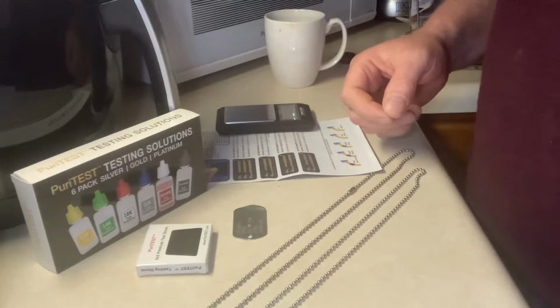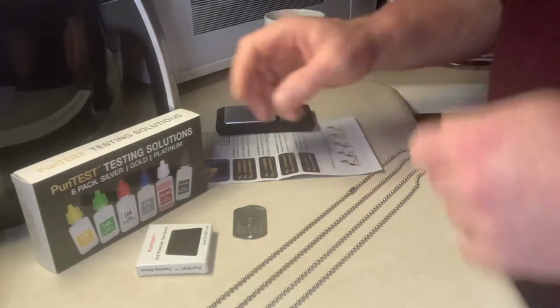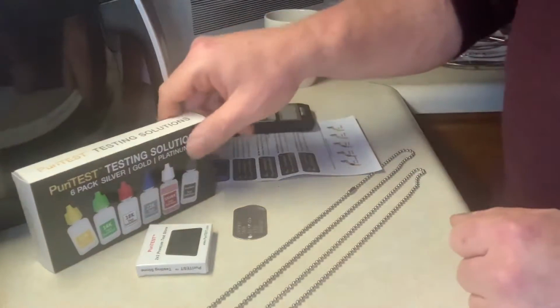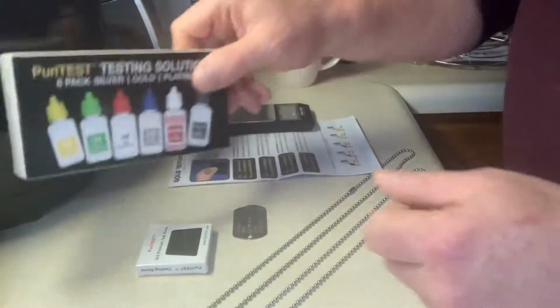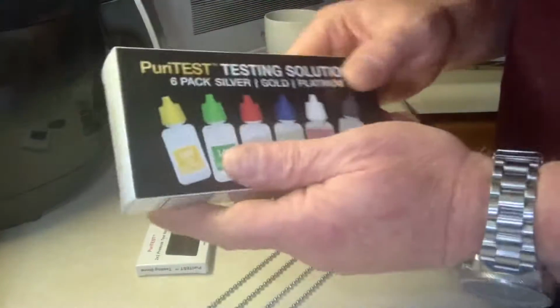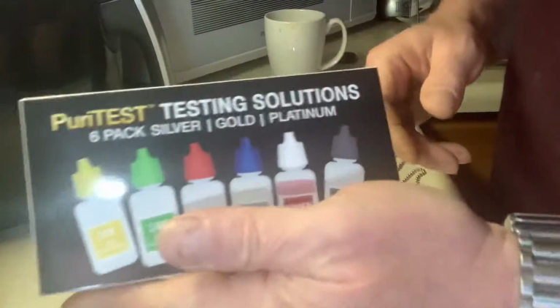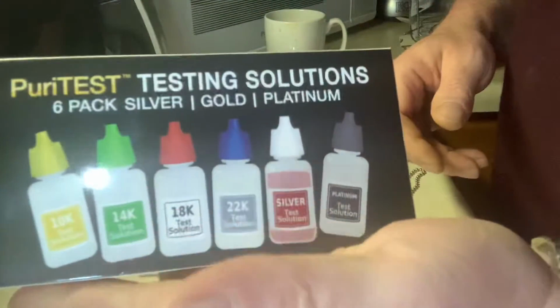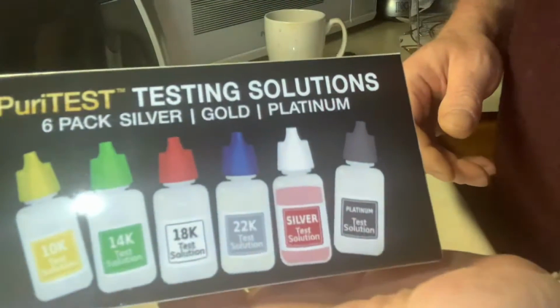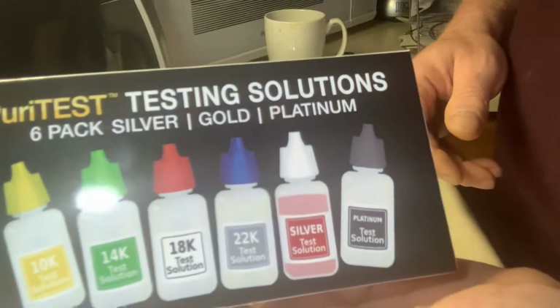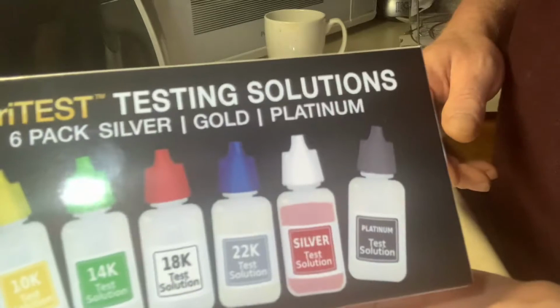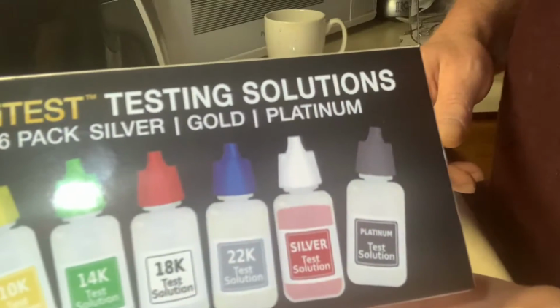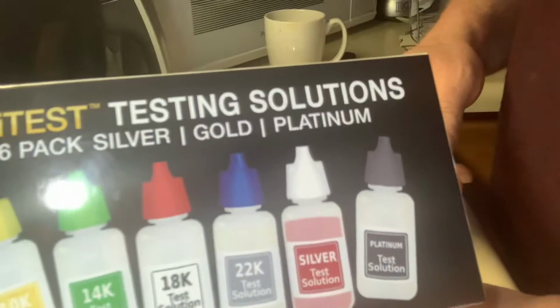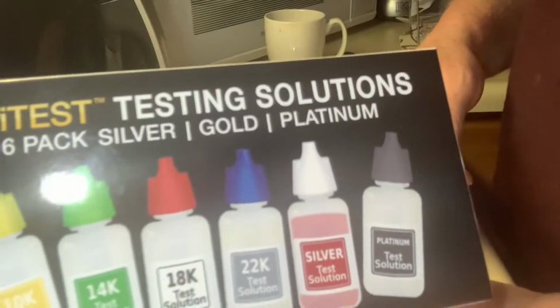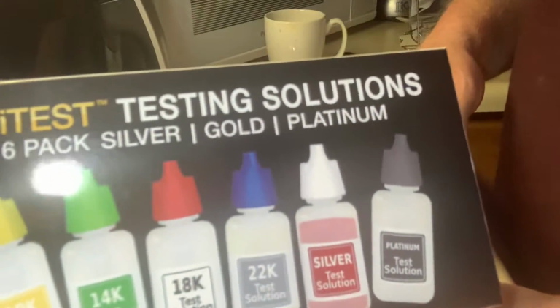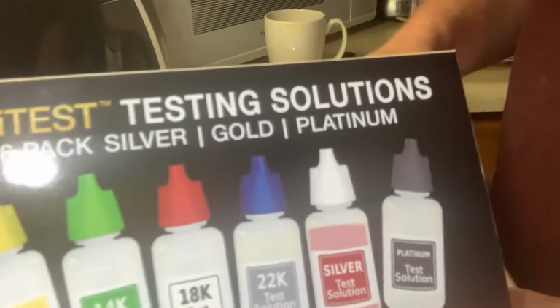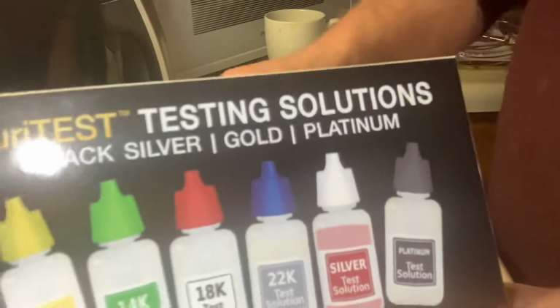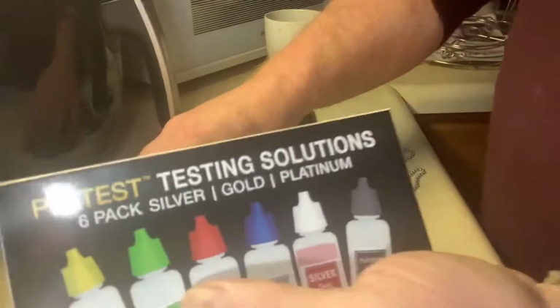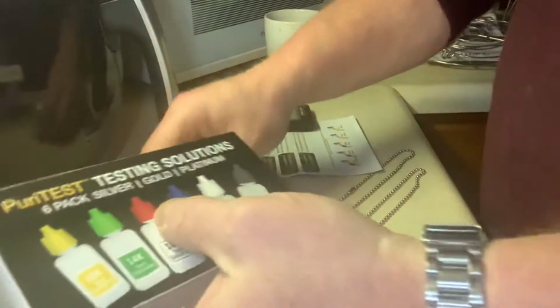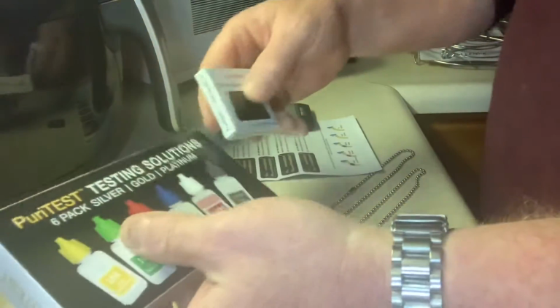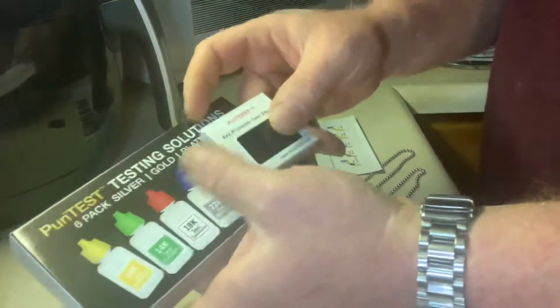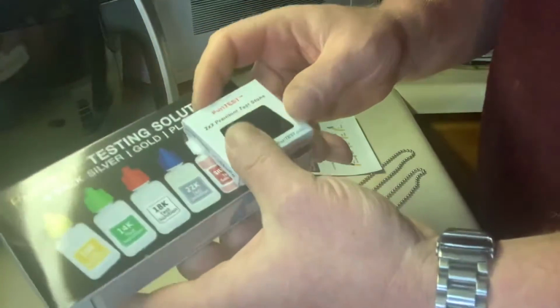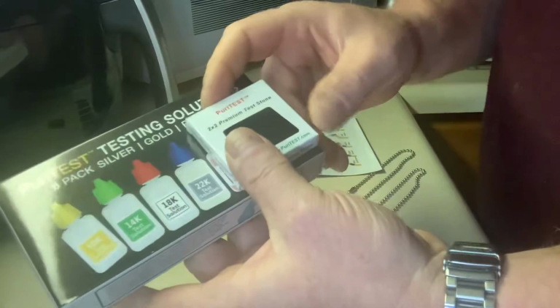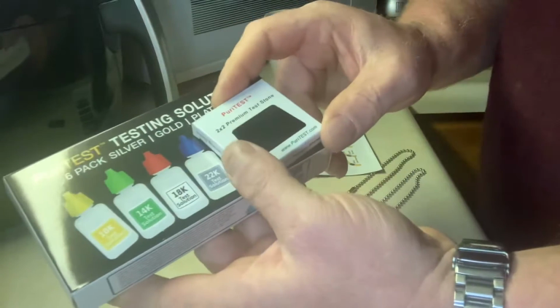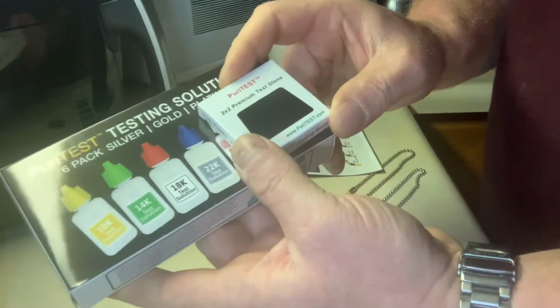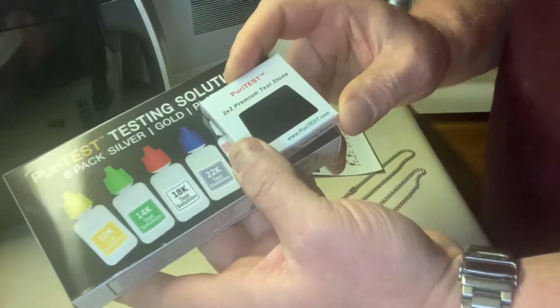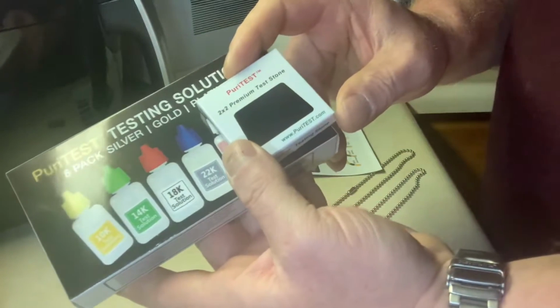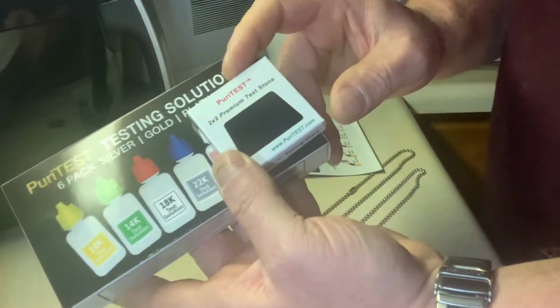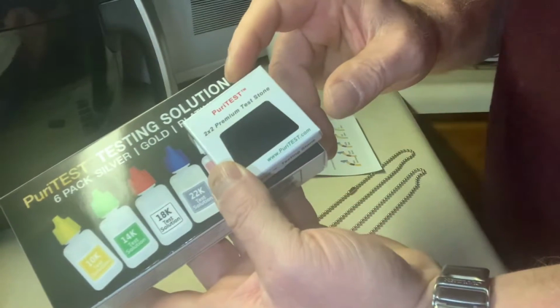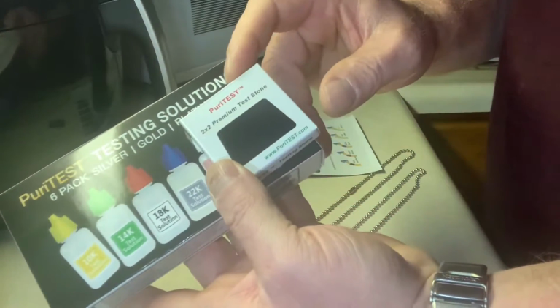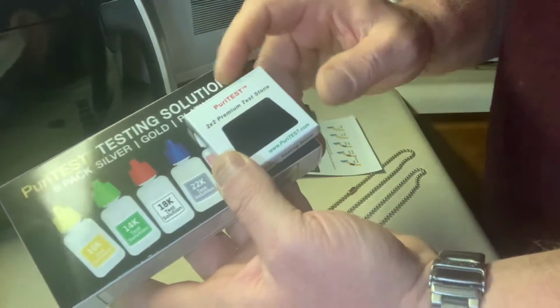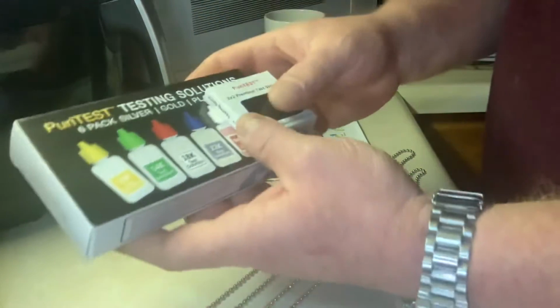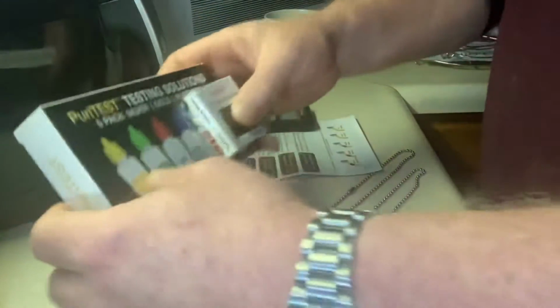I got a little nervous, so I backed it up and got a purity testing kit from Walmart.com. It came in a few days. I've had the necklace for about a week and now I have the testing kit, so I'm going to test it.